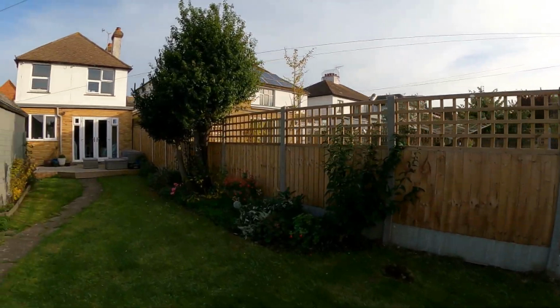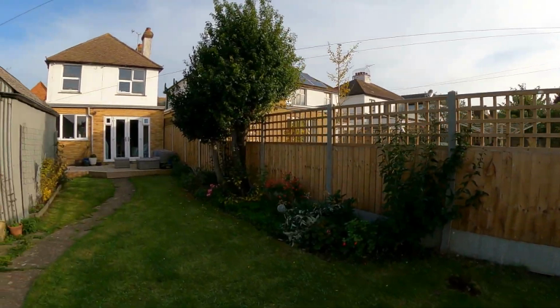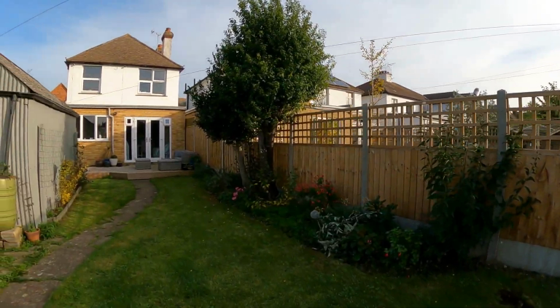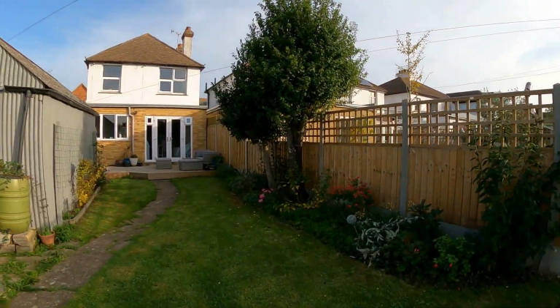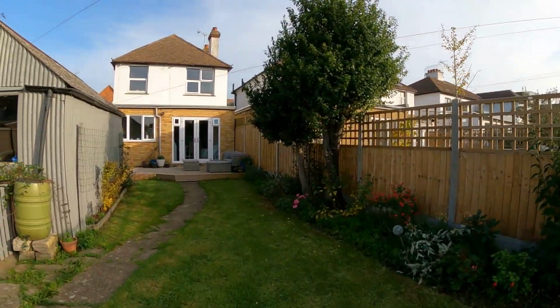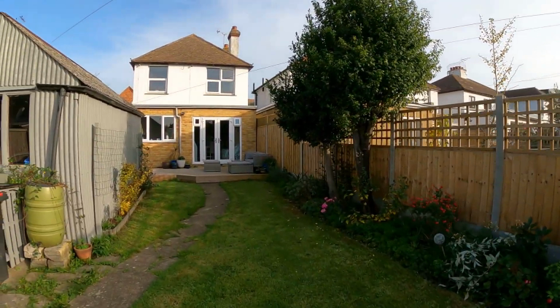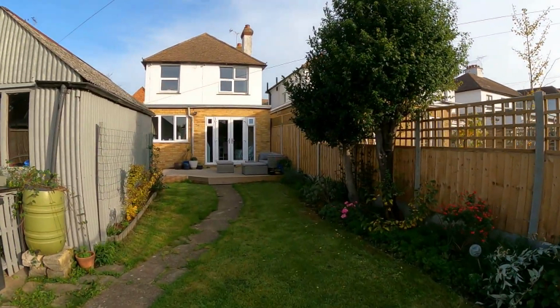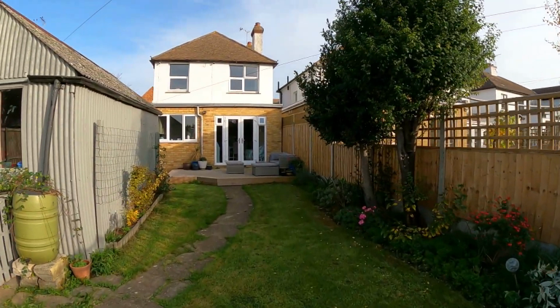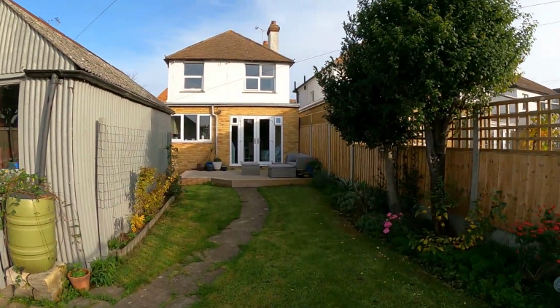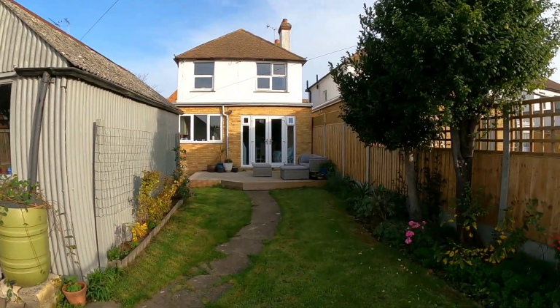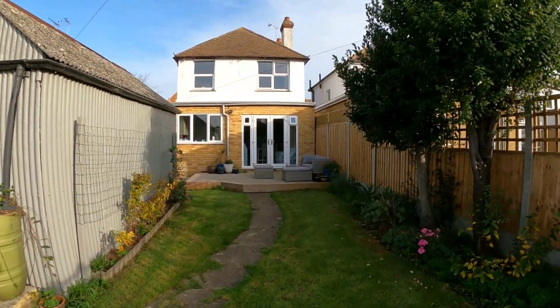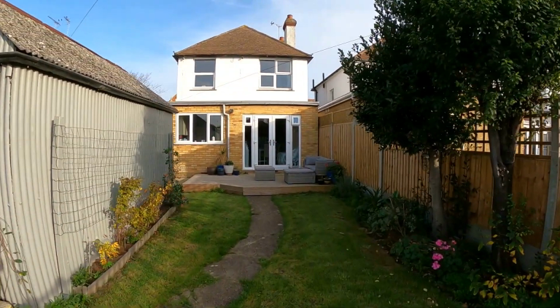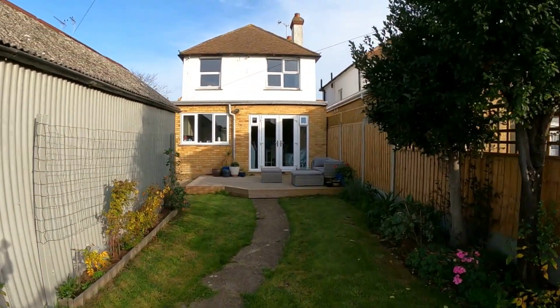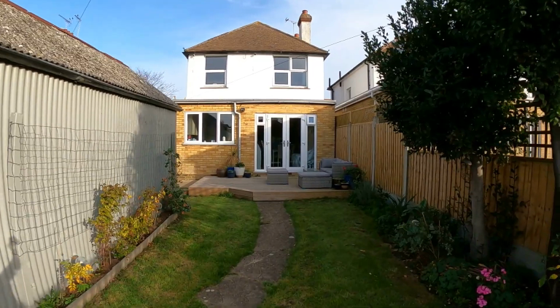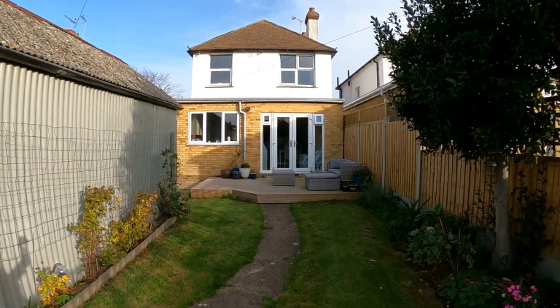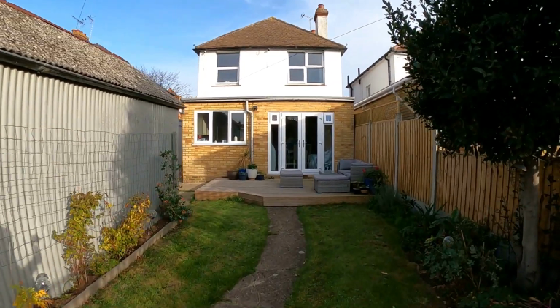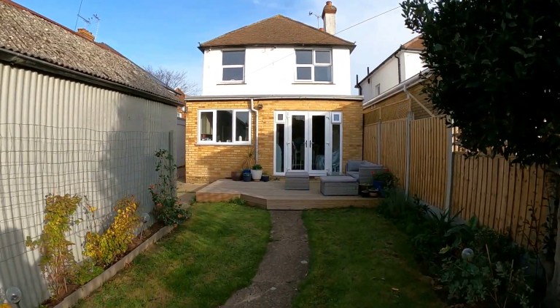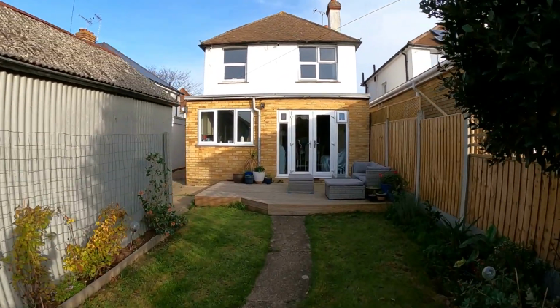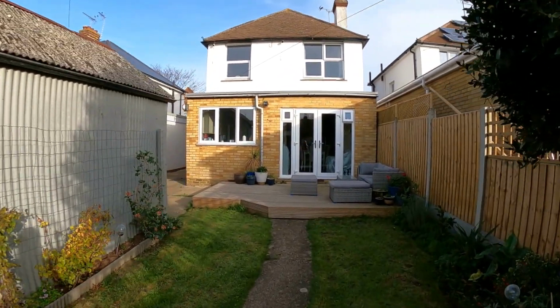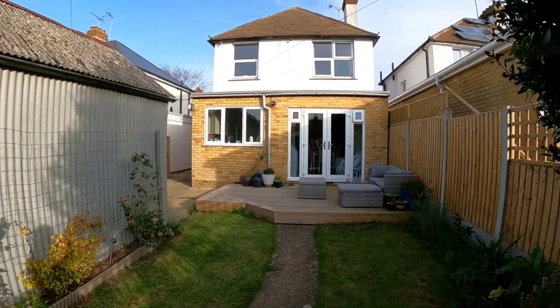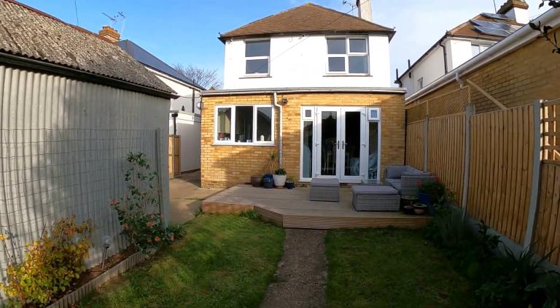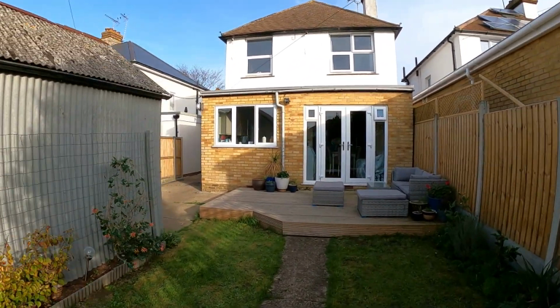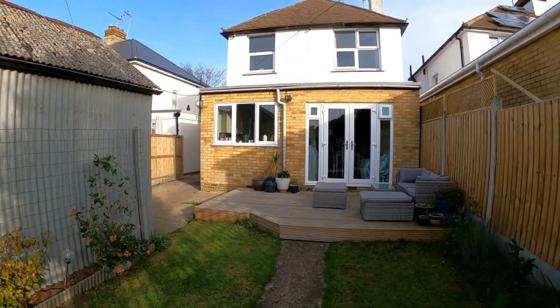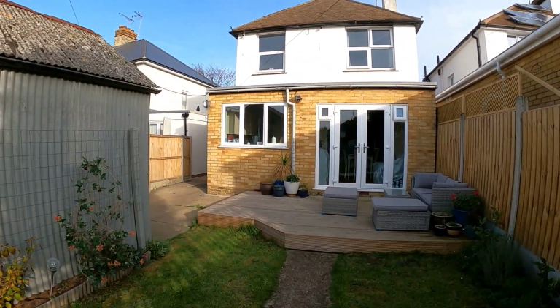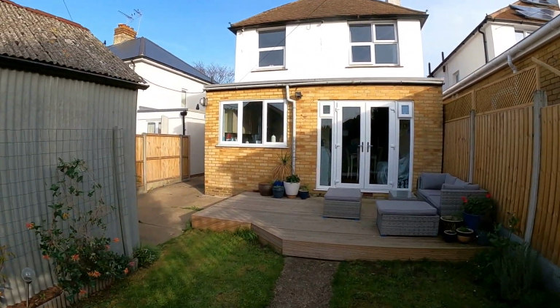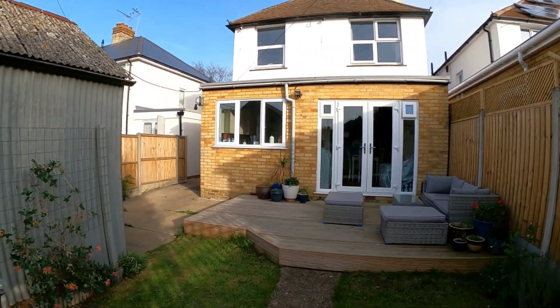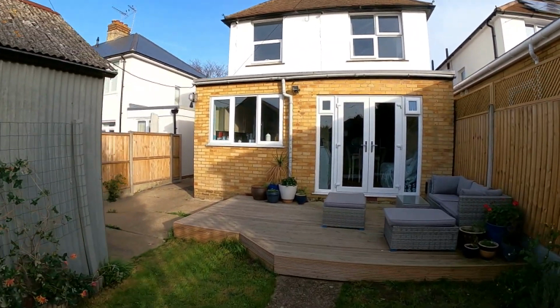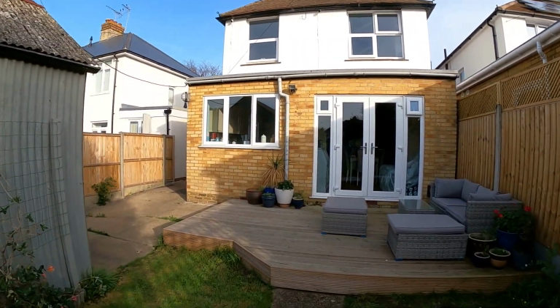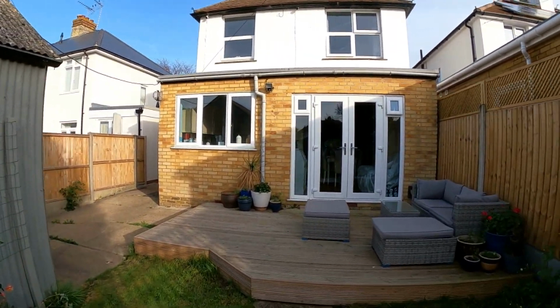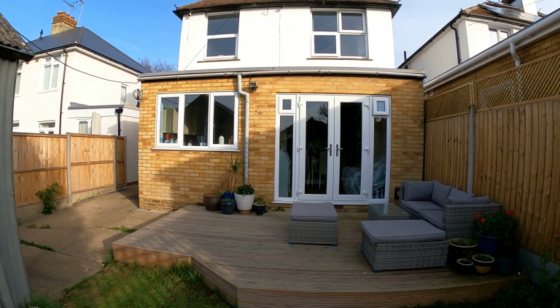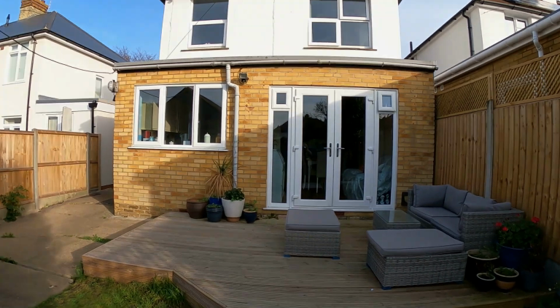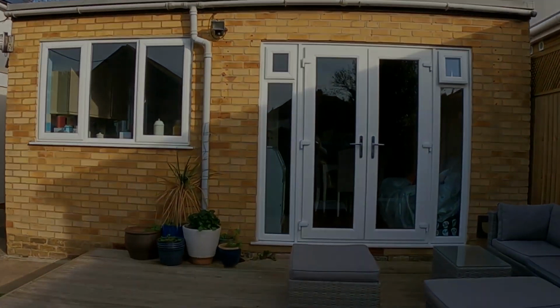I really do hope you've enjoyed taking a look at this property with us today. I'm sure you have plenty of questions for us. And don't forget, if you like the way that we're presenting our properties in these video tours, why not give us a call today to book your own free valuation?